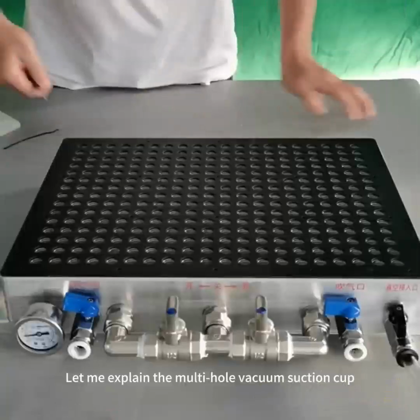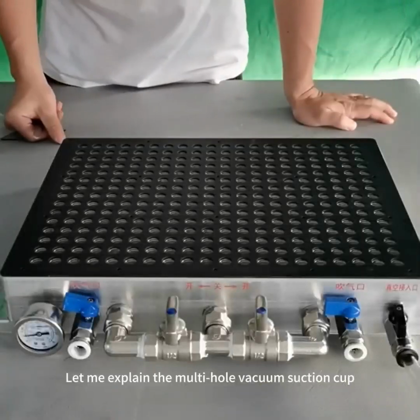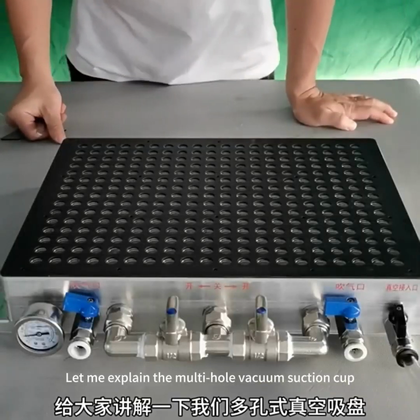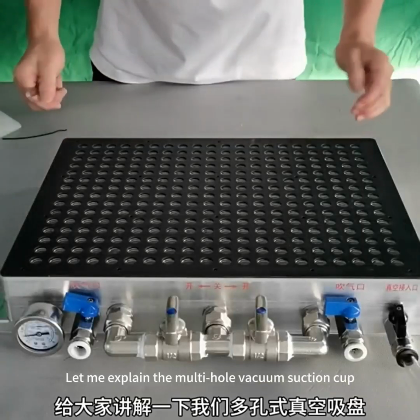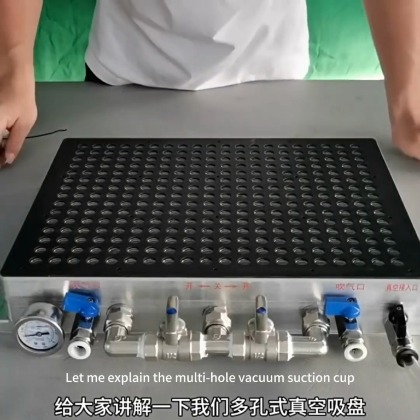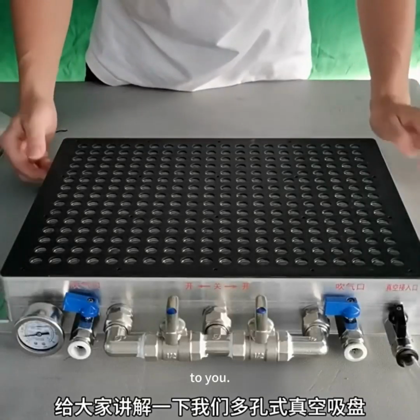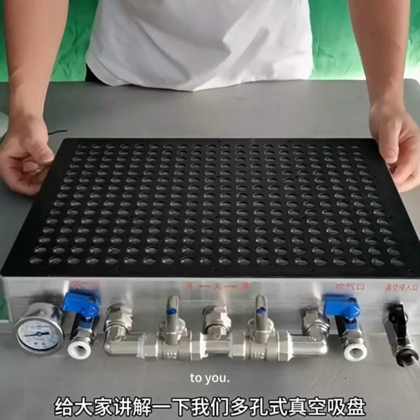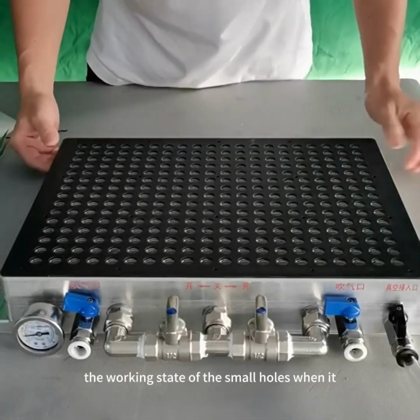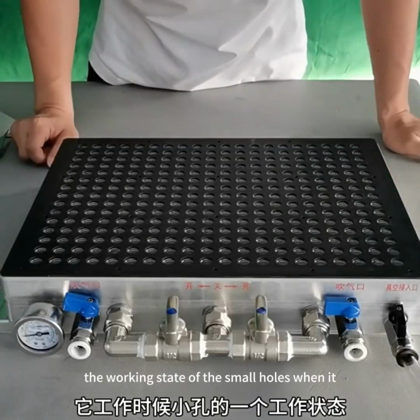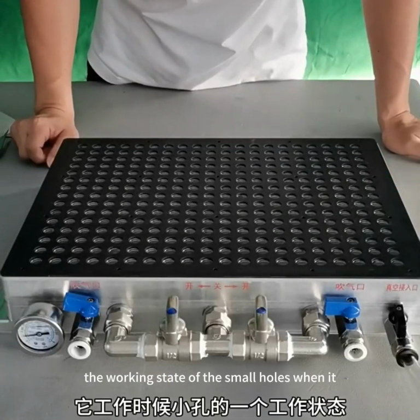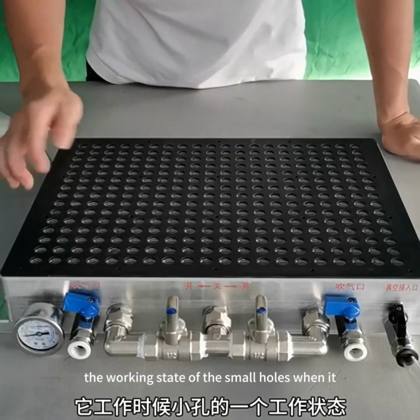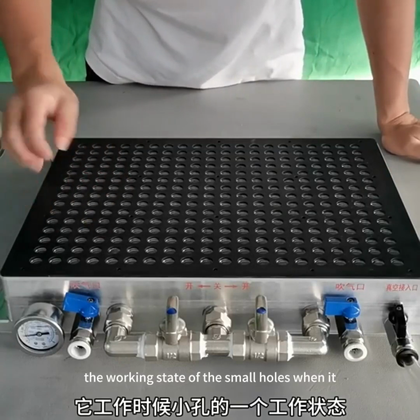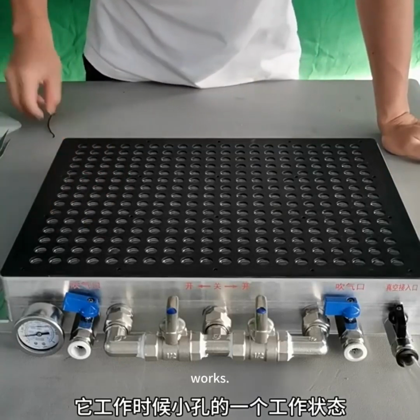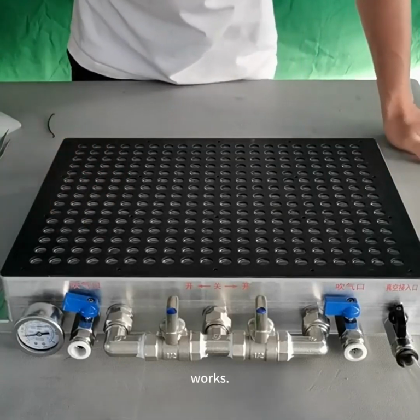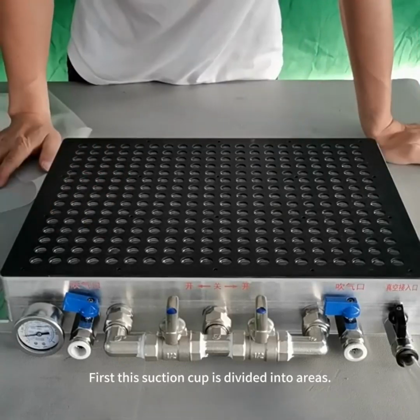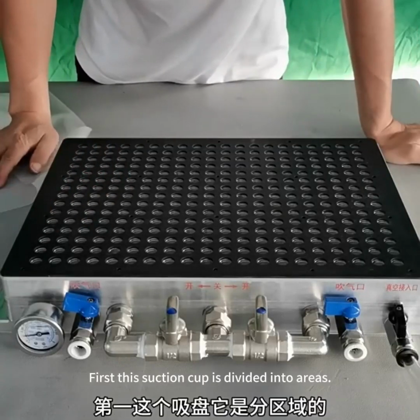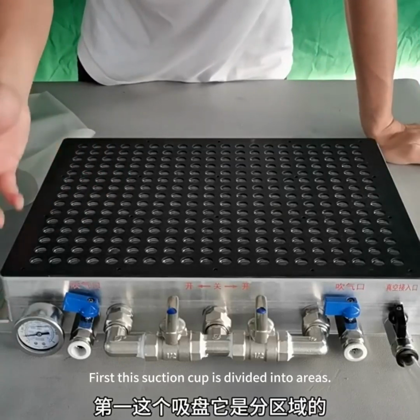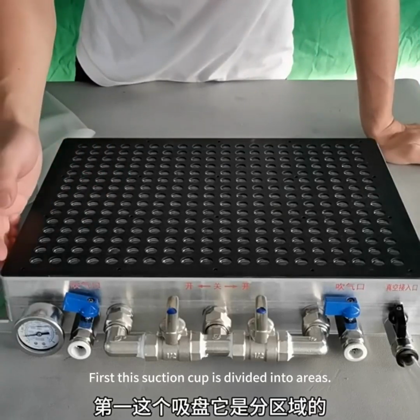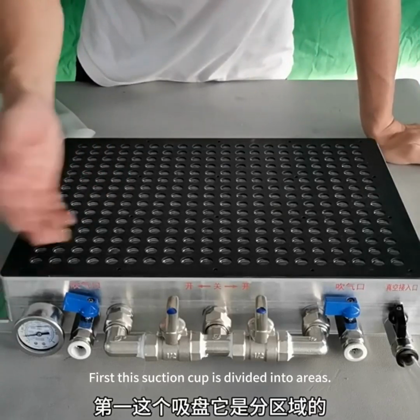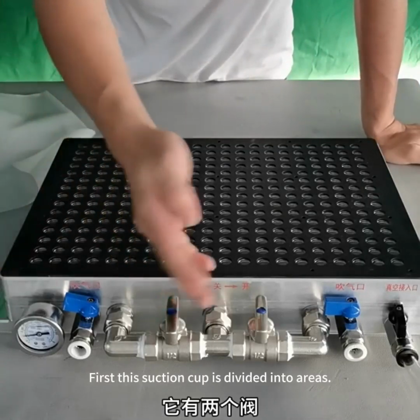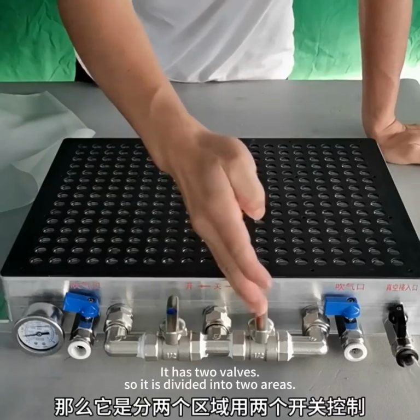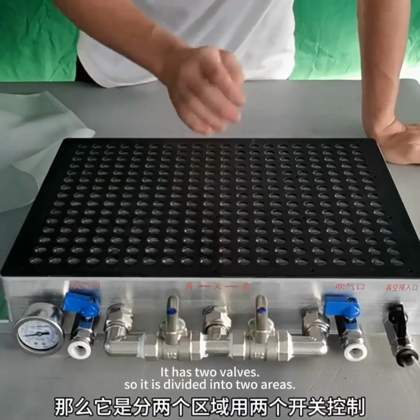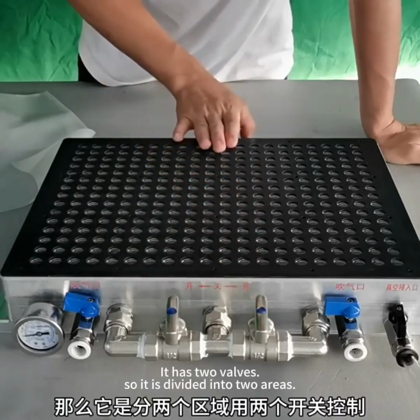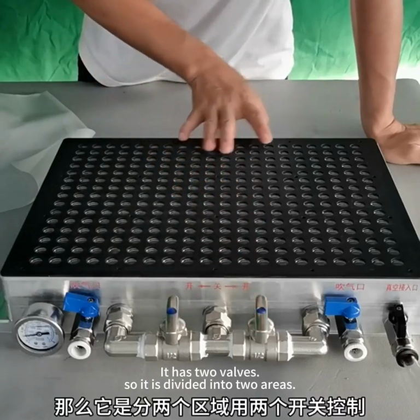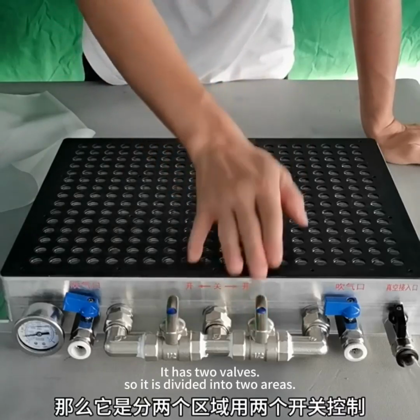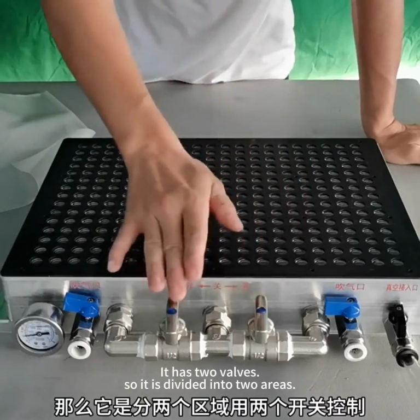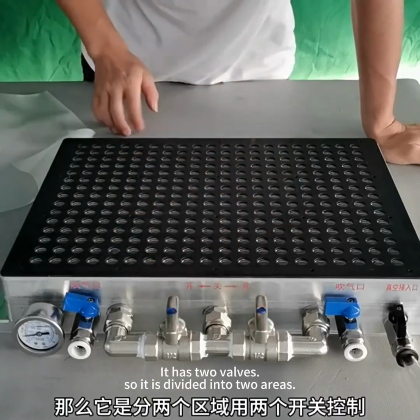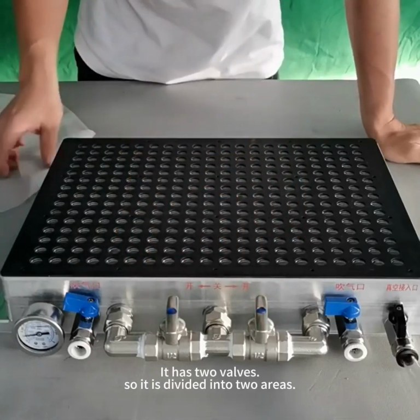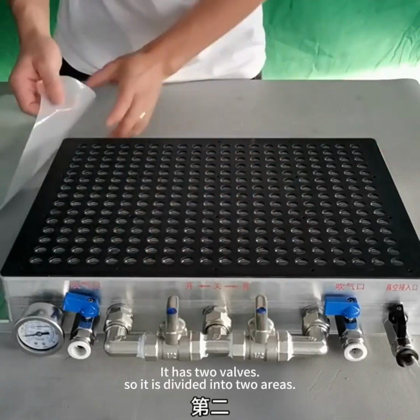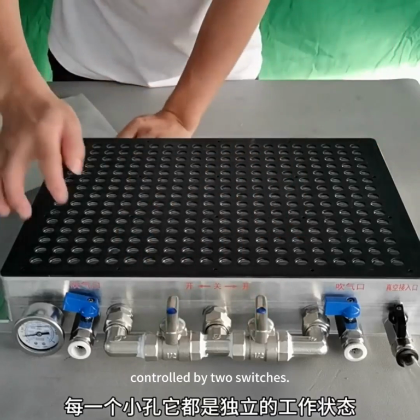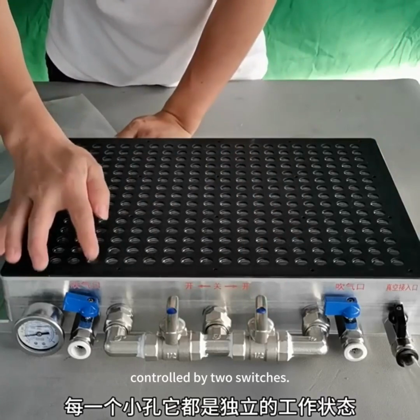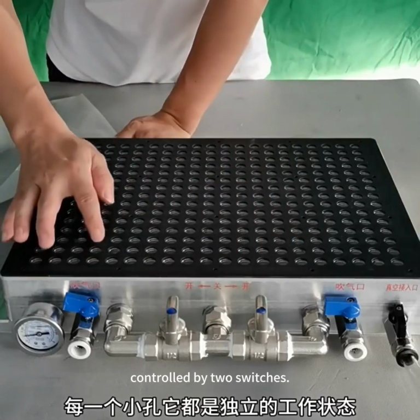Let me explain the multi-hole vacuum suction cup to you — specifically the working state of the small holes when it operates. First, this suction cup is divided into areas. It has two valves, so it is divided into two areas, controlled by two switches.